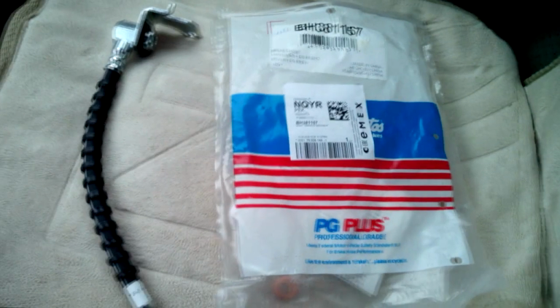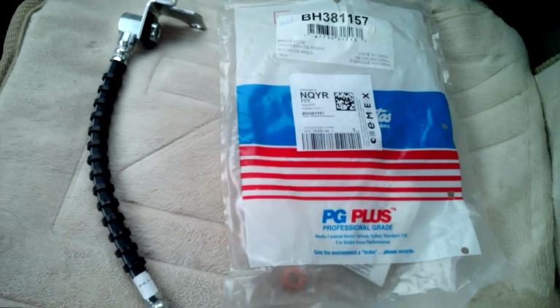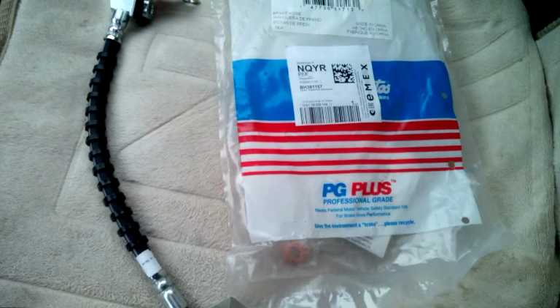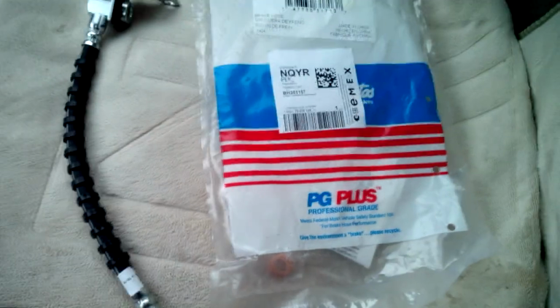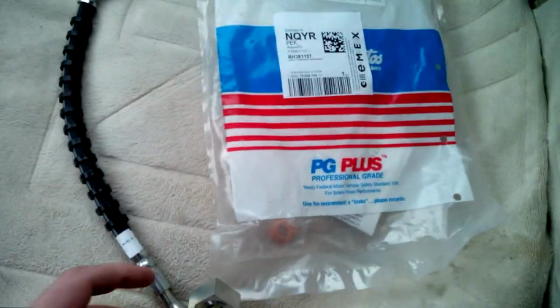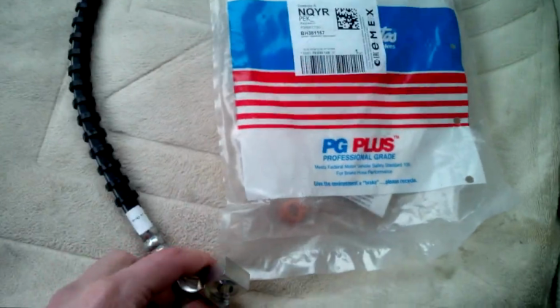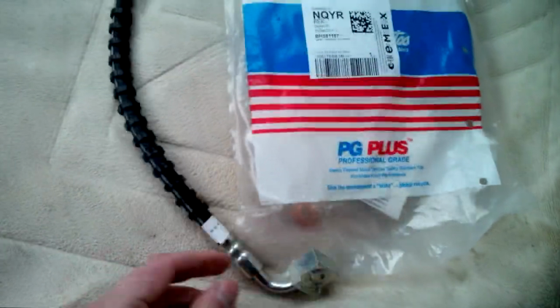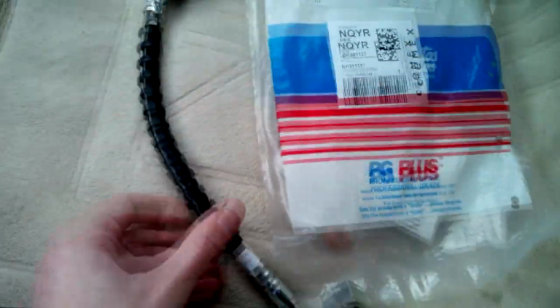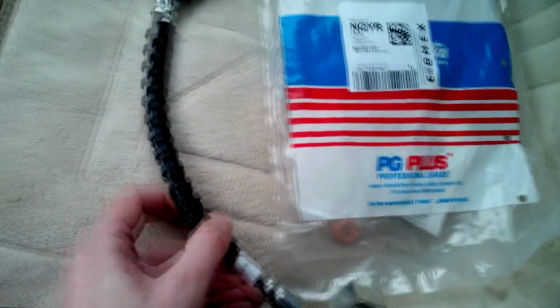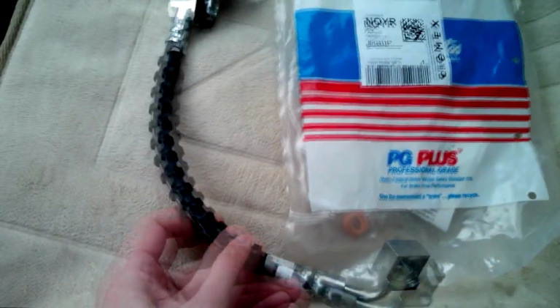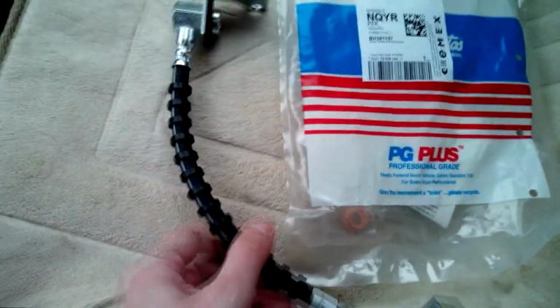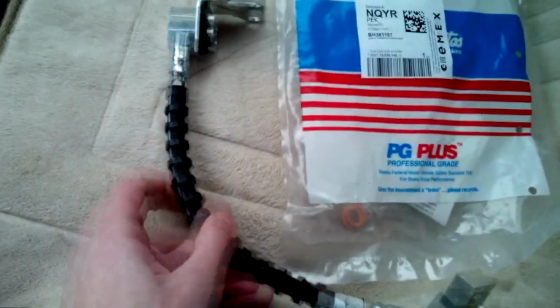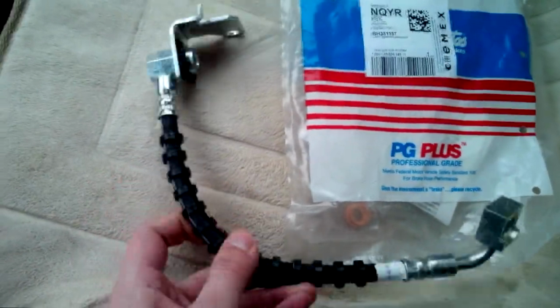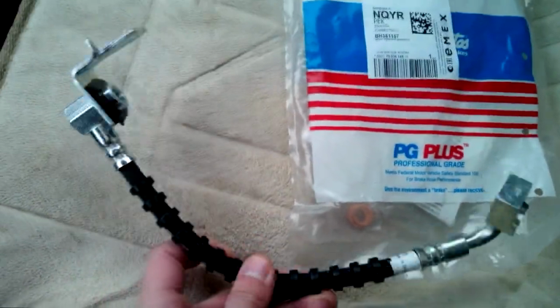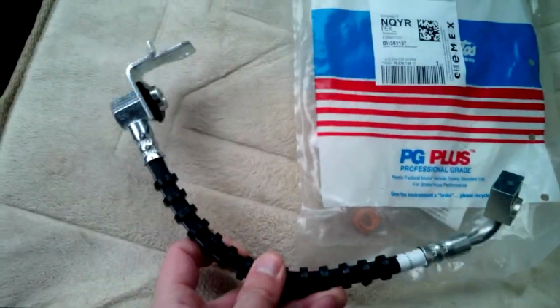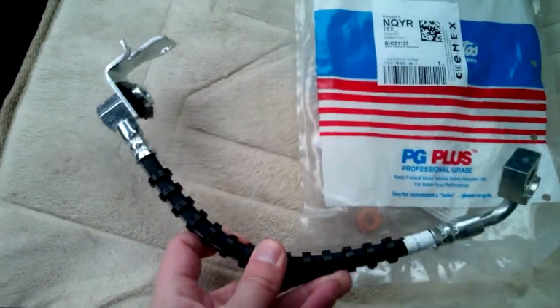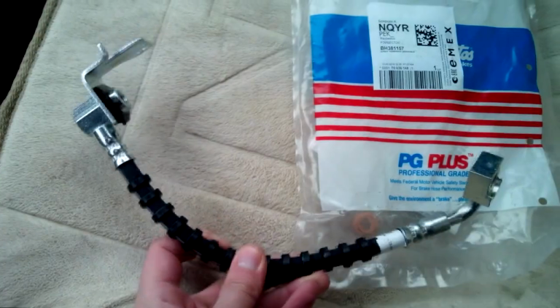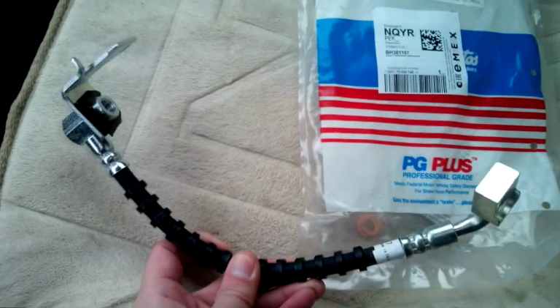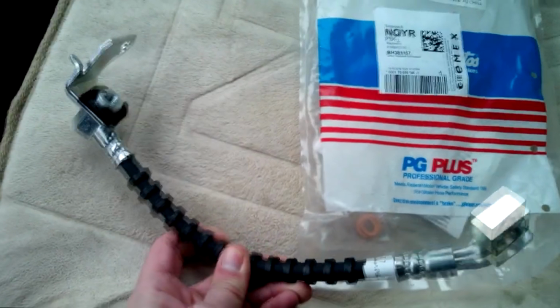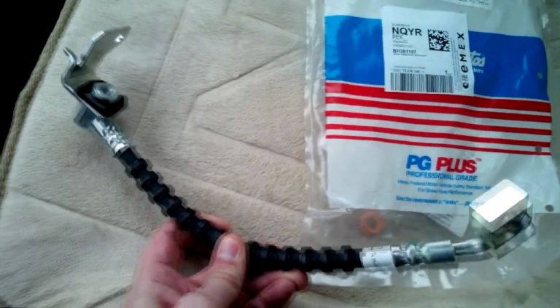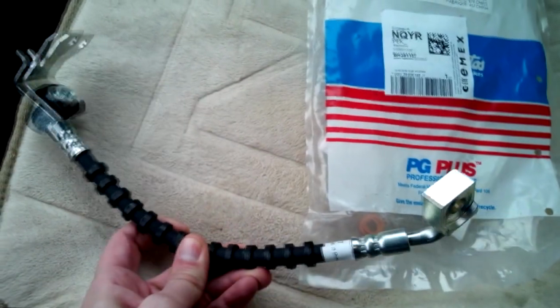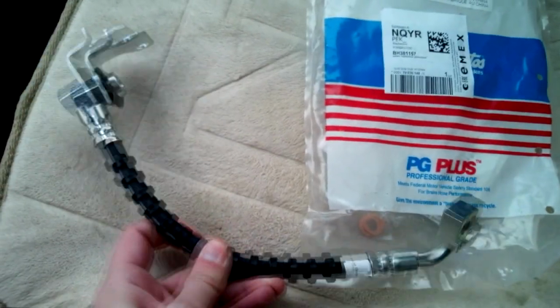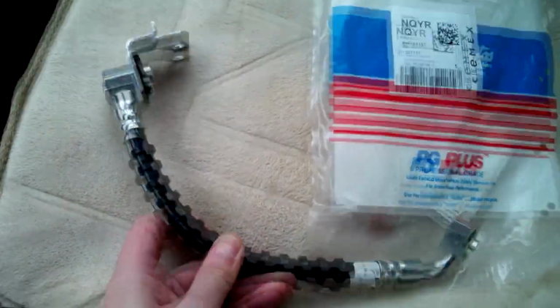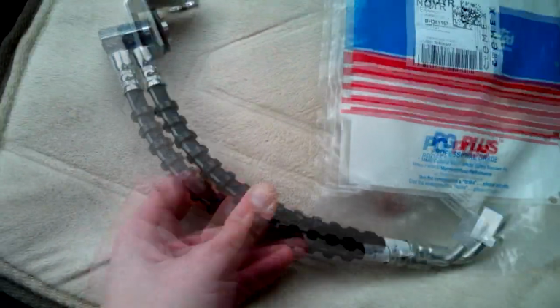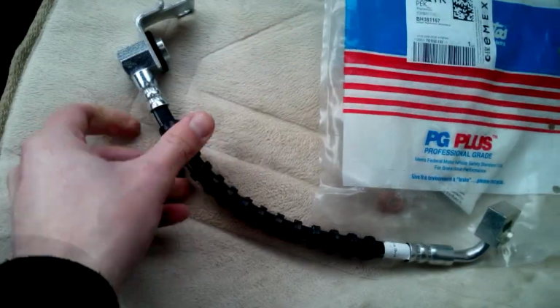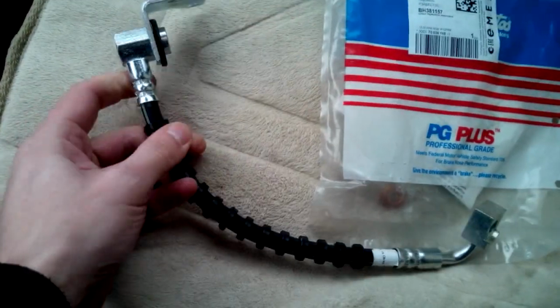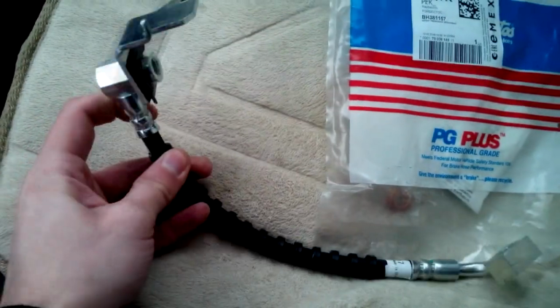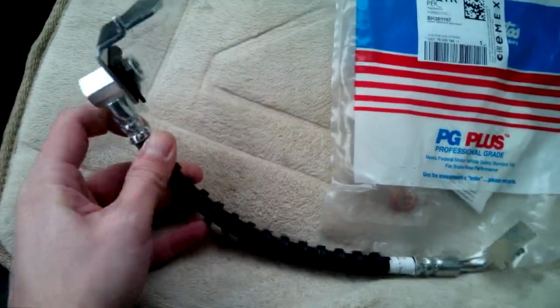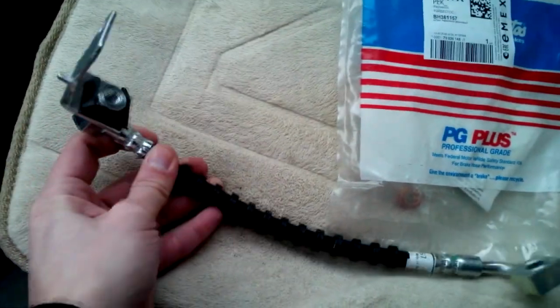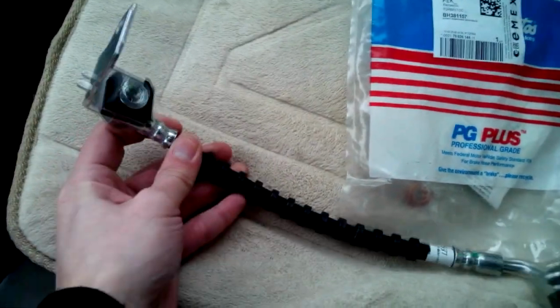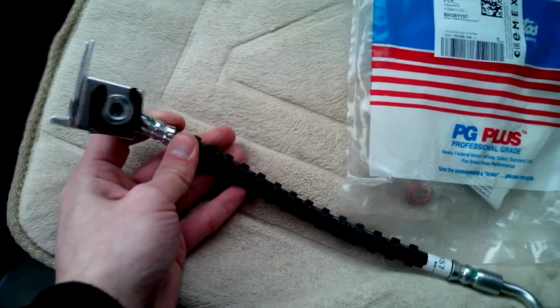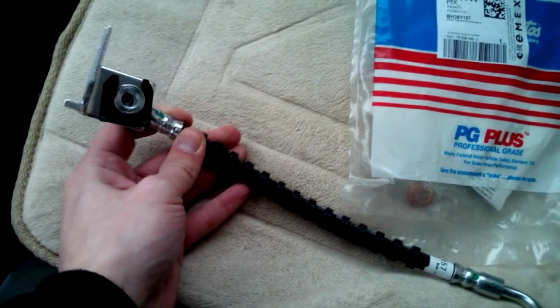Hello fellas. Here is a video about the brake line for the Ford Explorer 2nd generation. This is the right side brake hose.